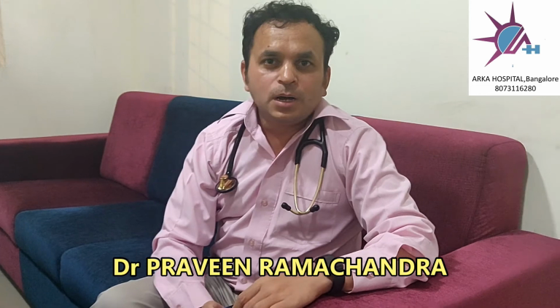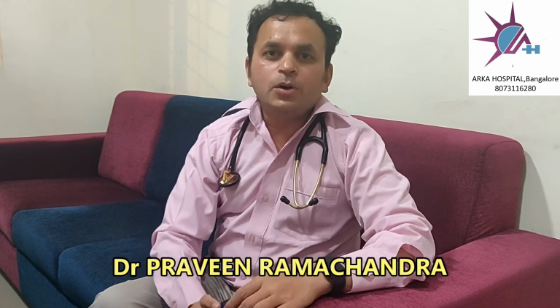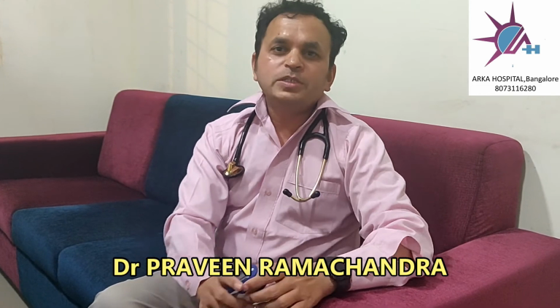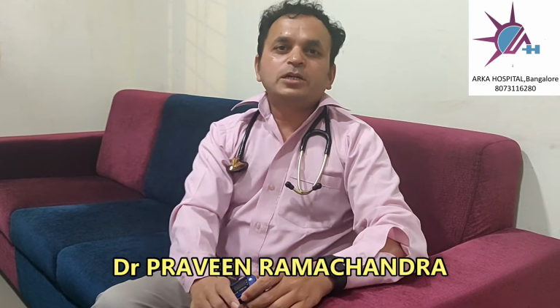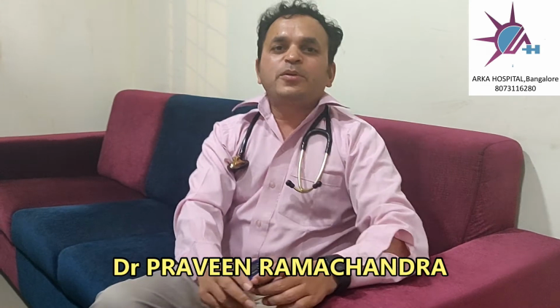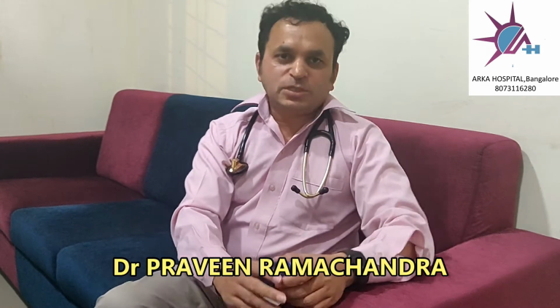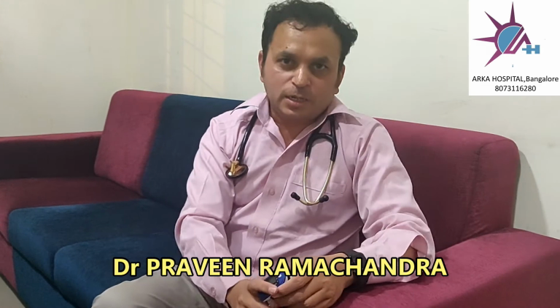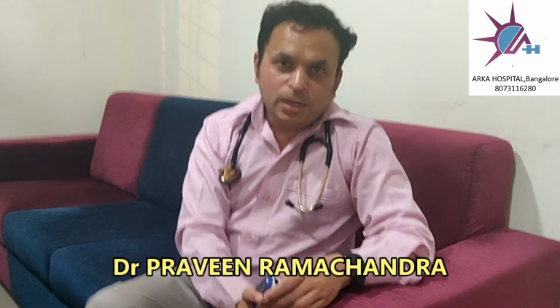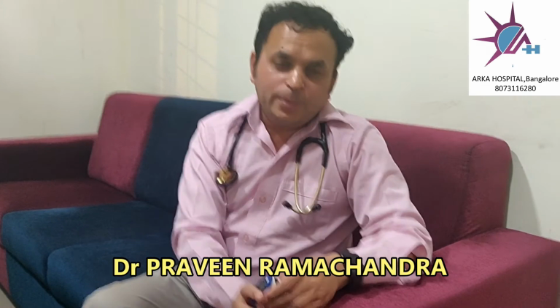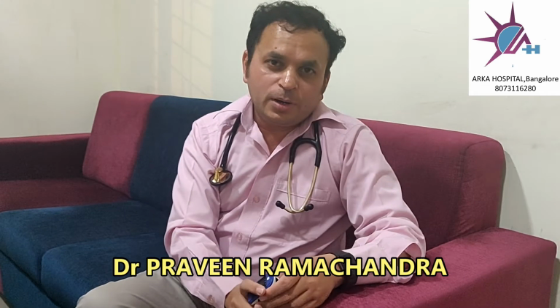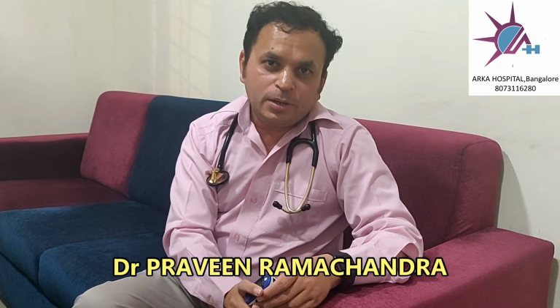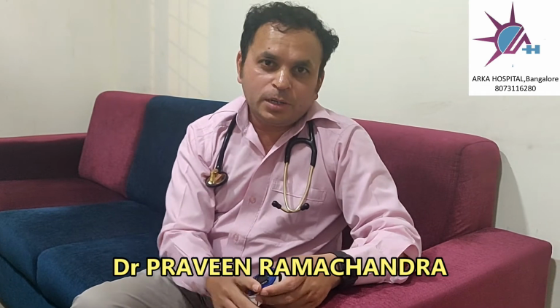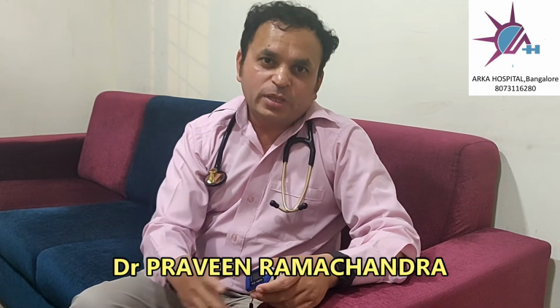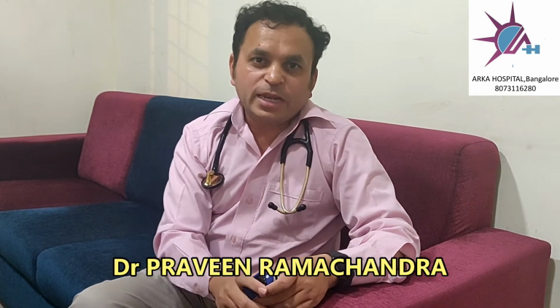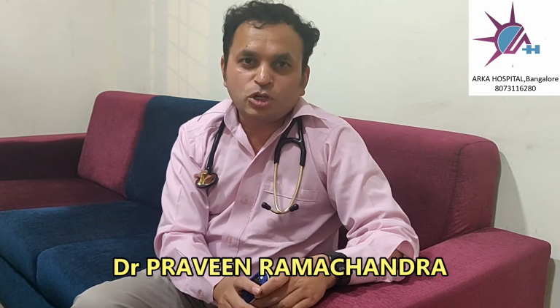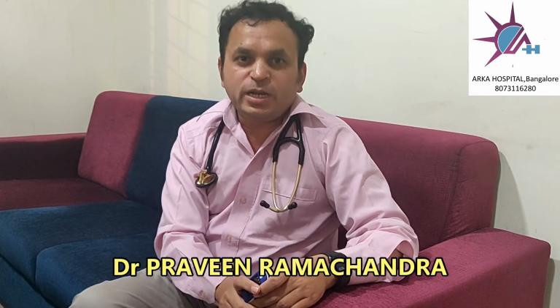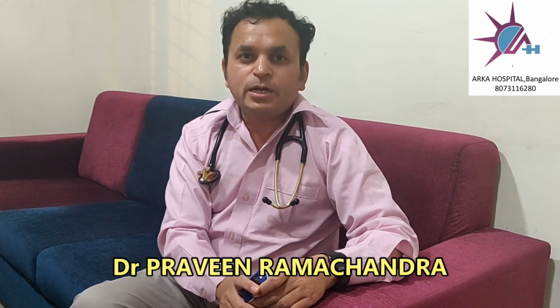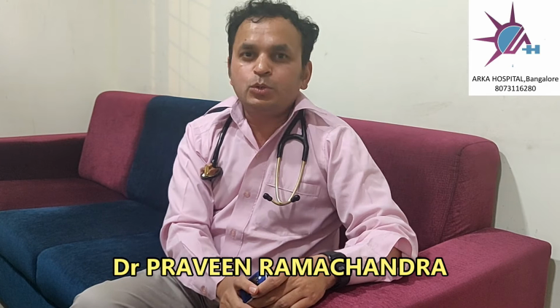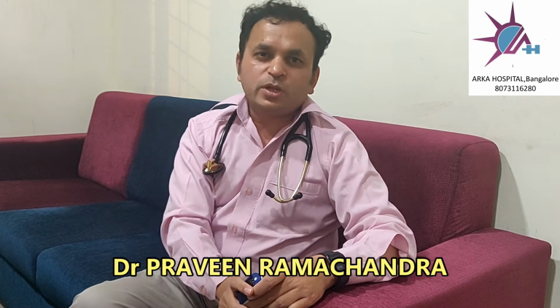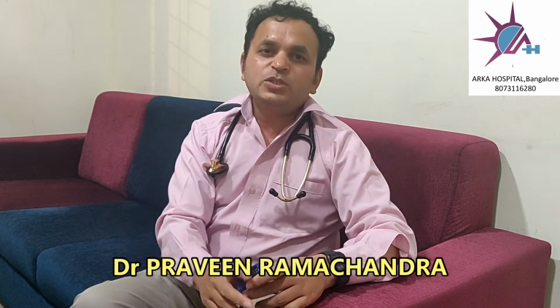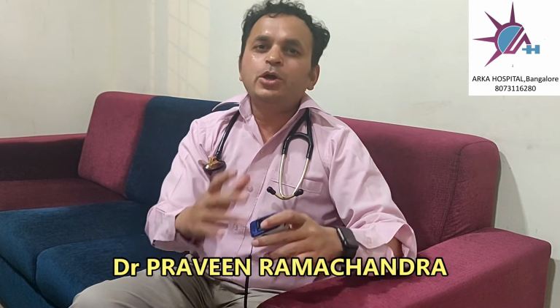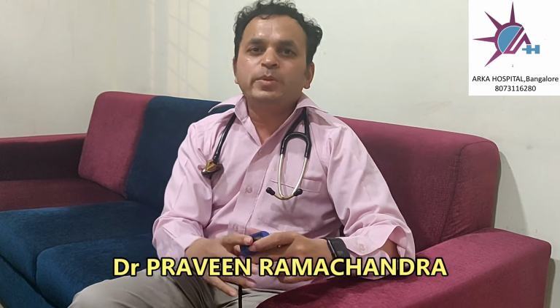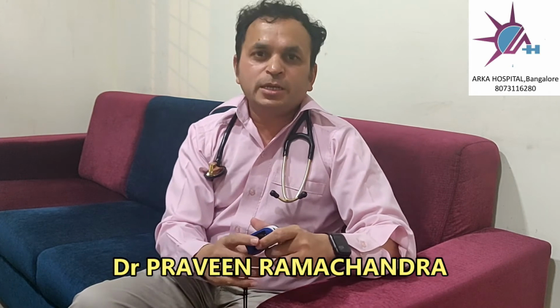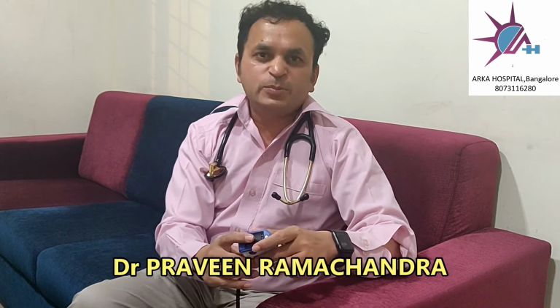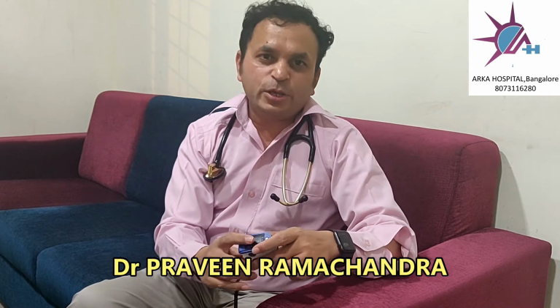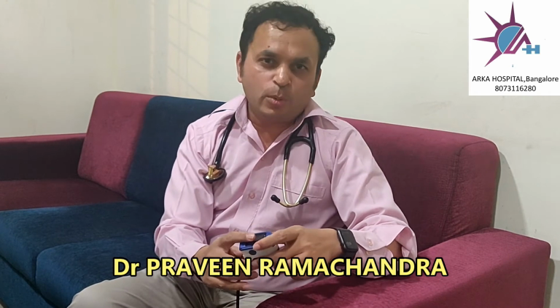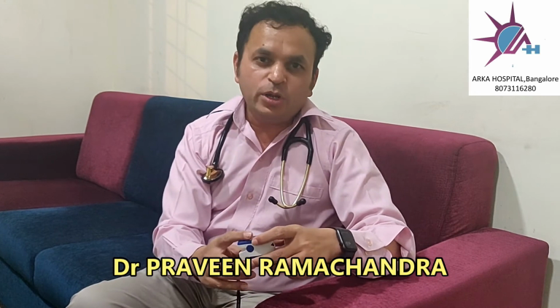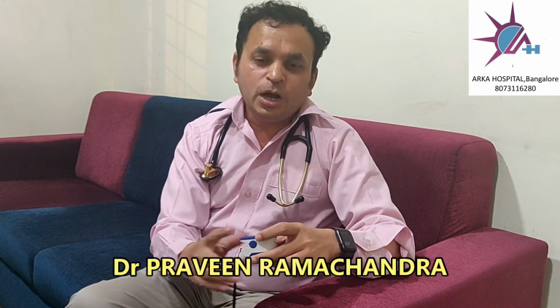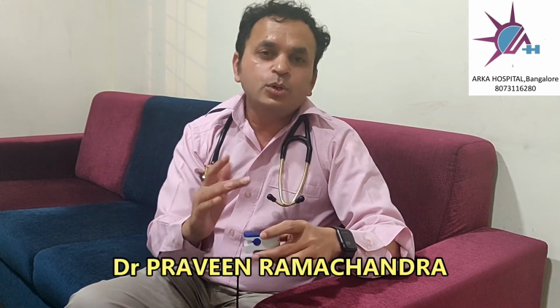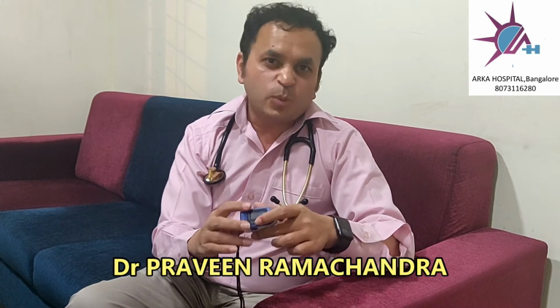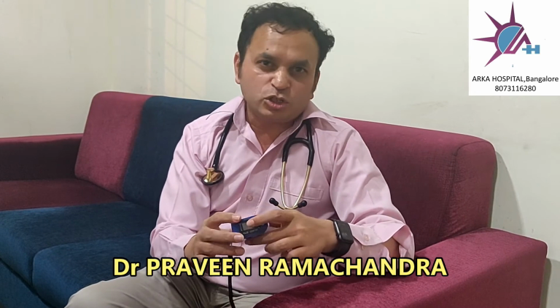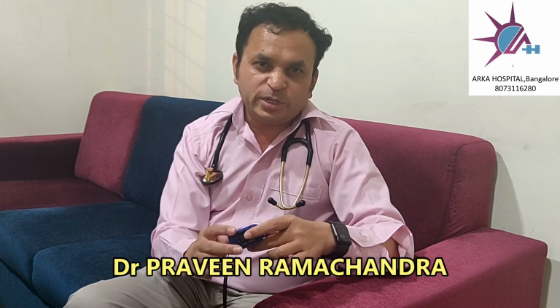Hello, this is Dr. Pranuram Chandra. I am working in Earth Hospital Alakar Newton. In this video, I will be explaining how to use a pulse oximeter.